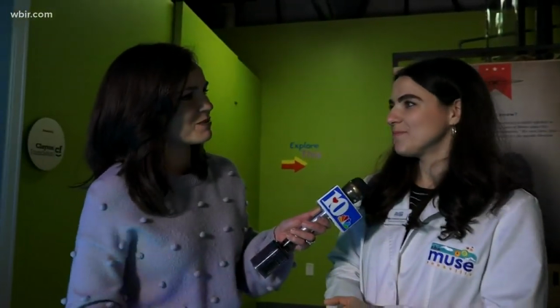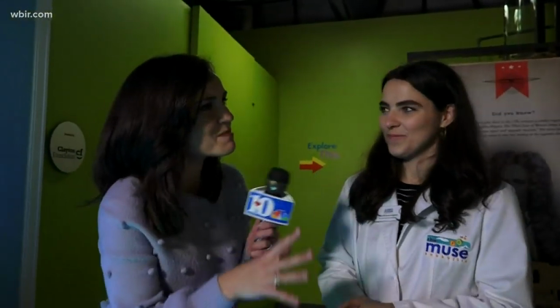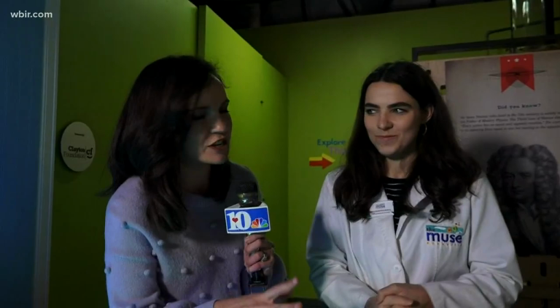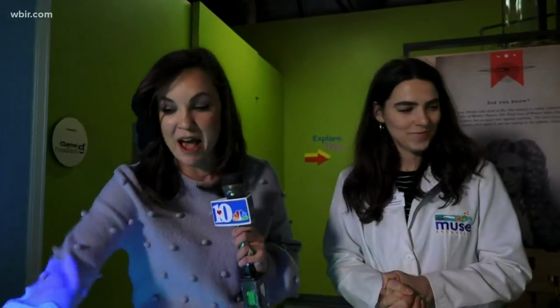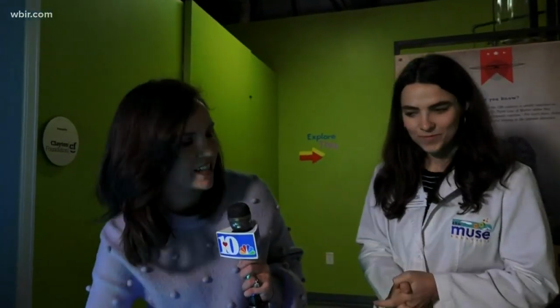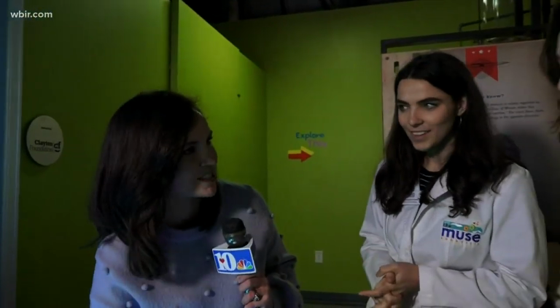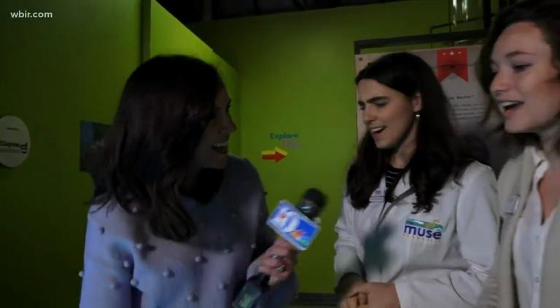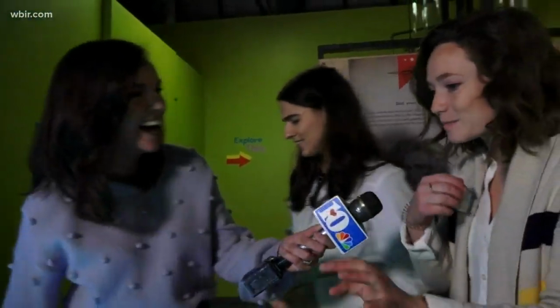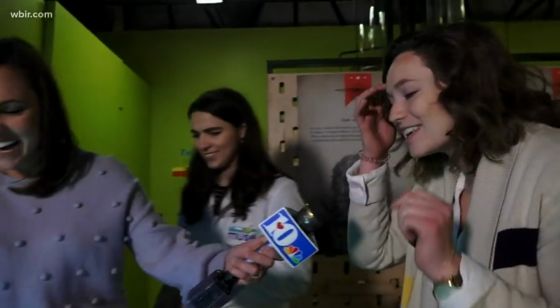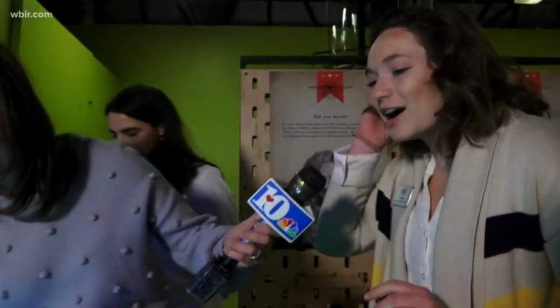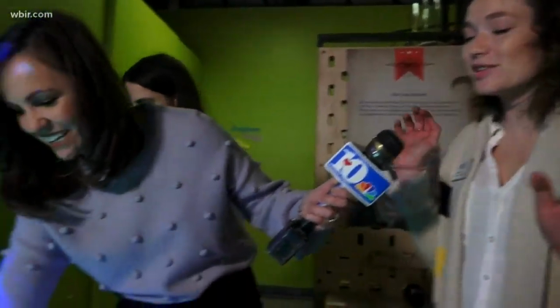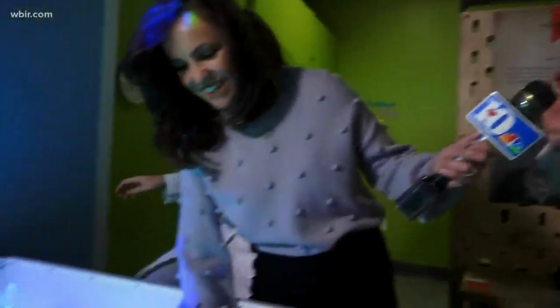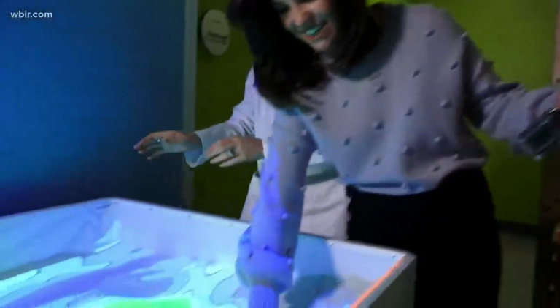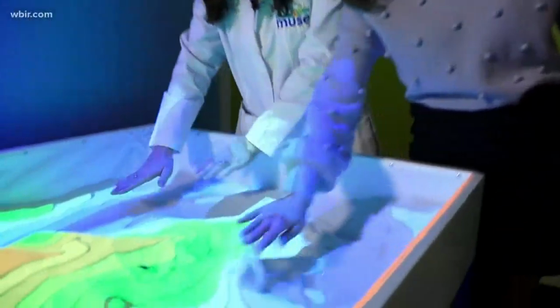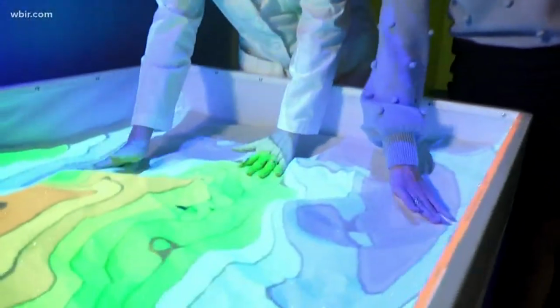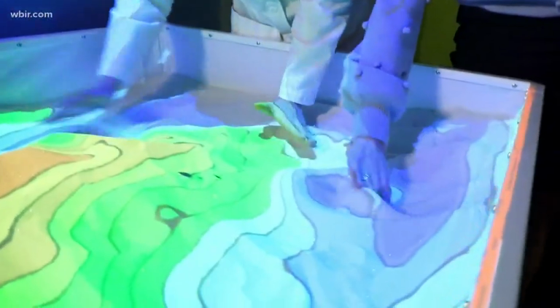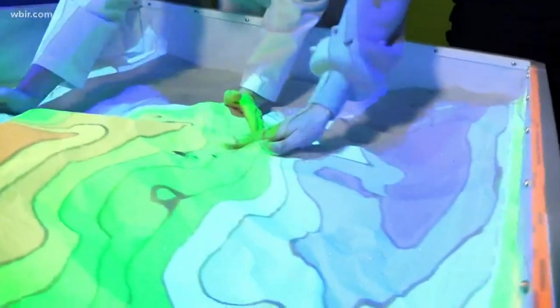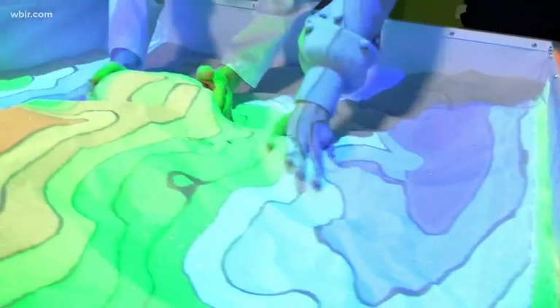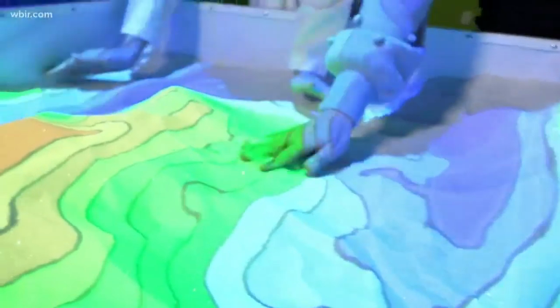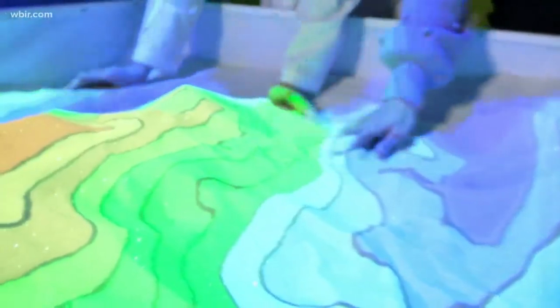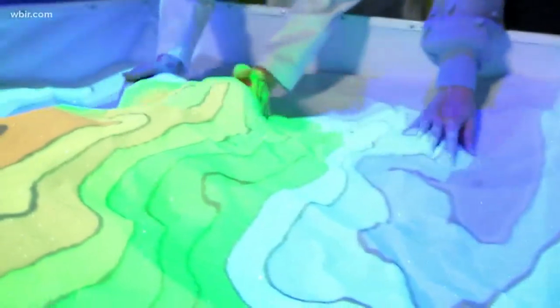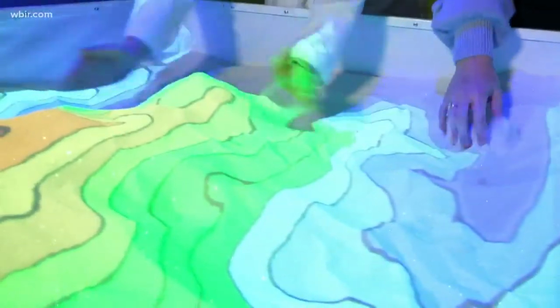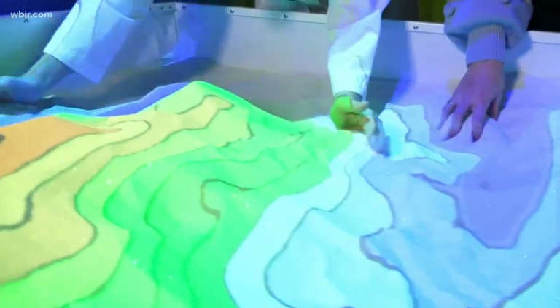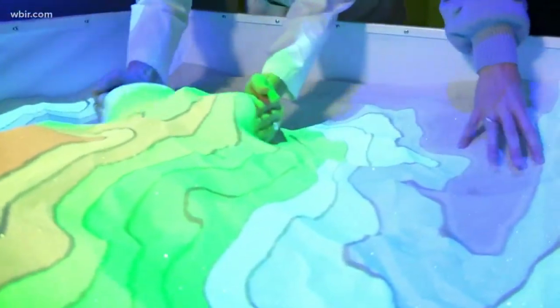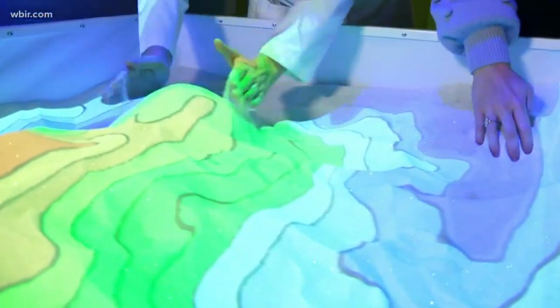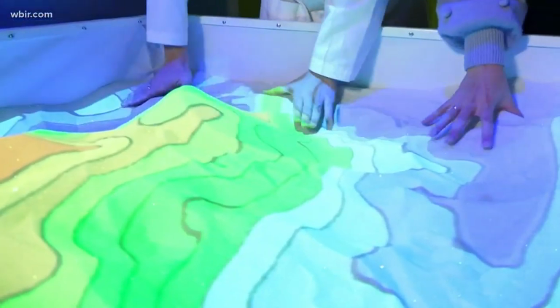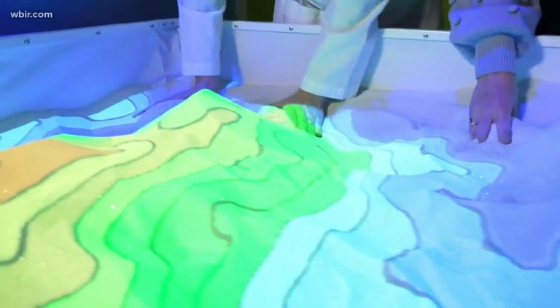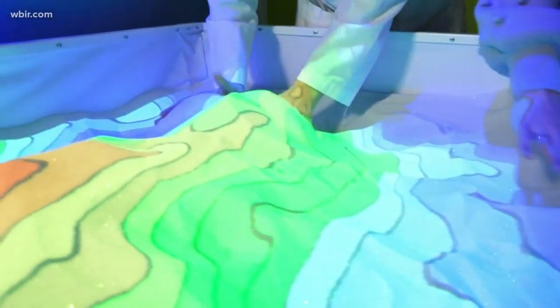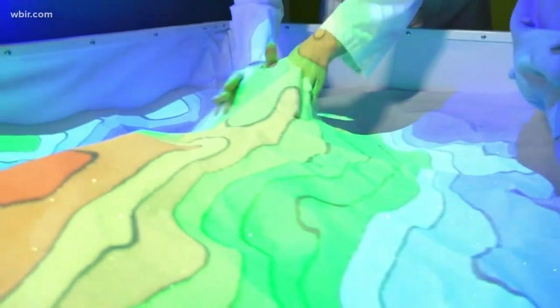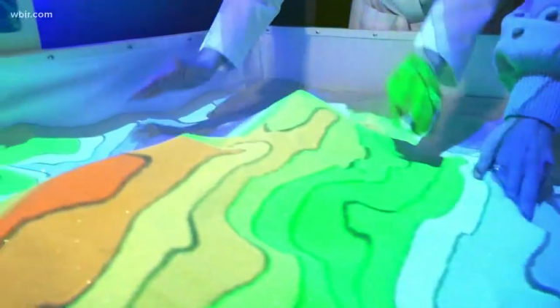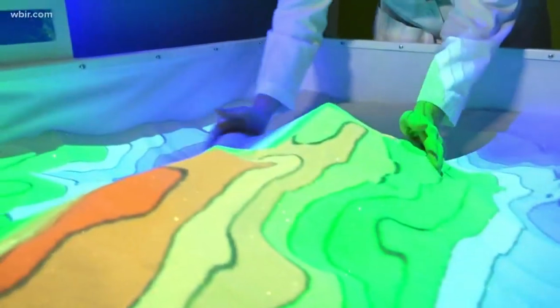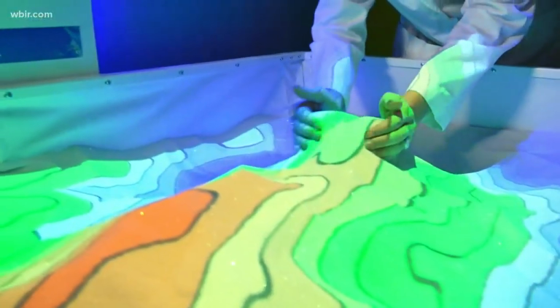So kids are learning very quickly about the cause and effect that's going on in the sandbox. Kids are learning not only about technology, but depending on the mode that you're on, they can learn about topography, geology, and geographic concepts.